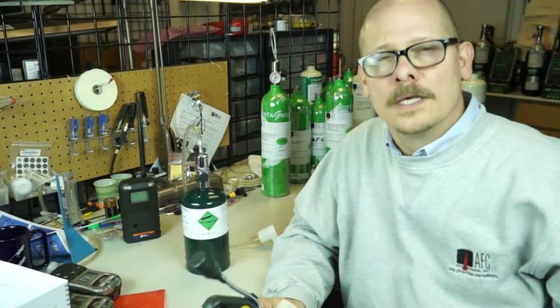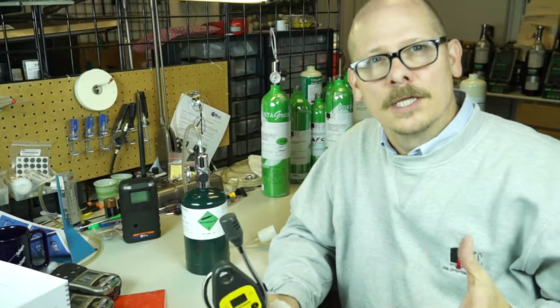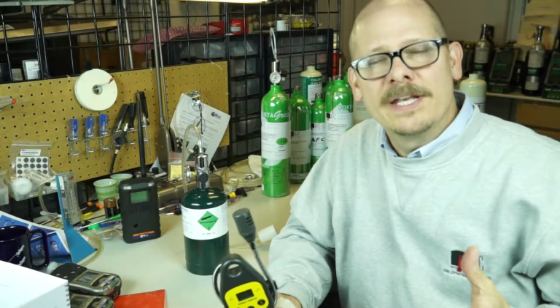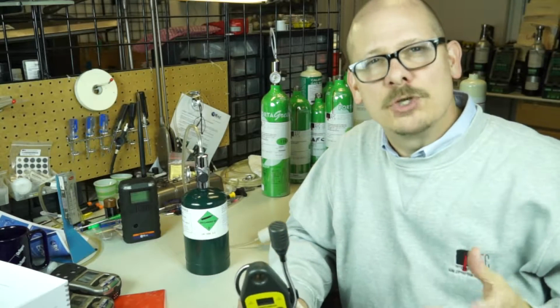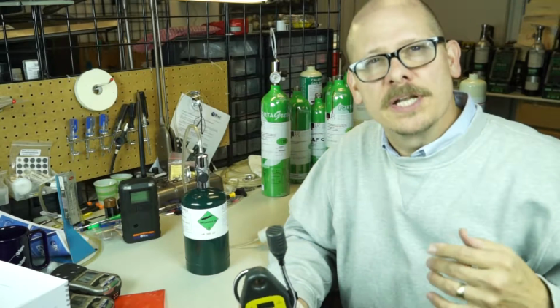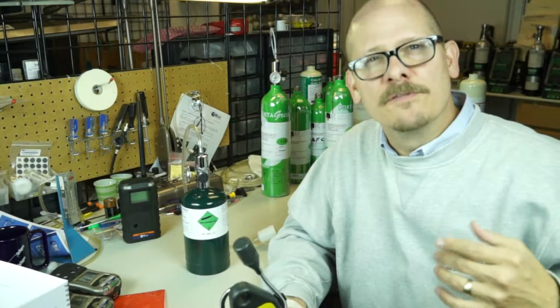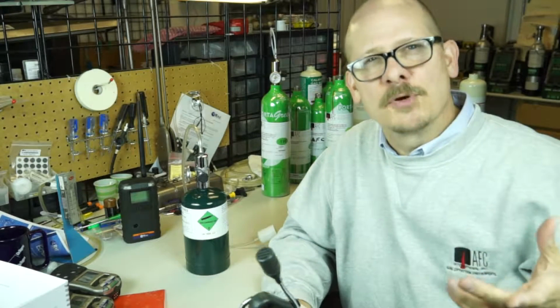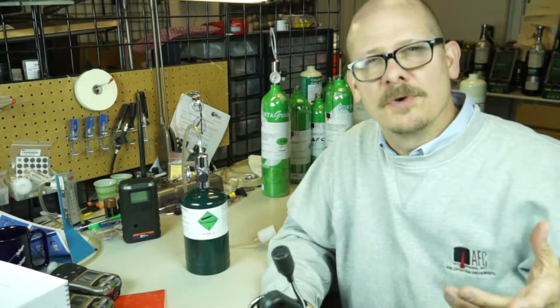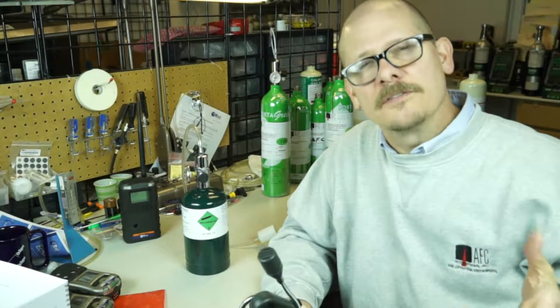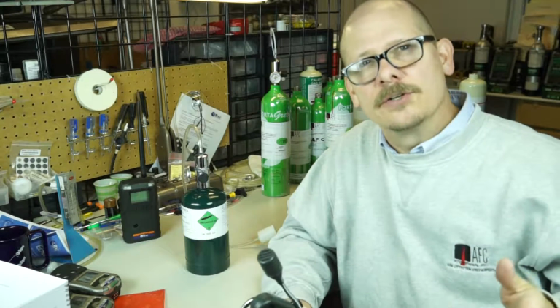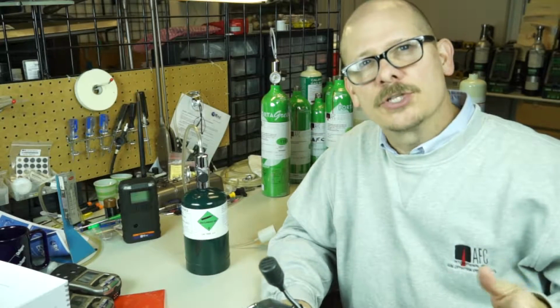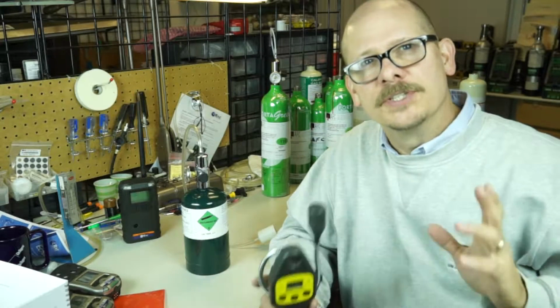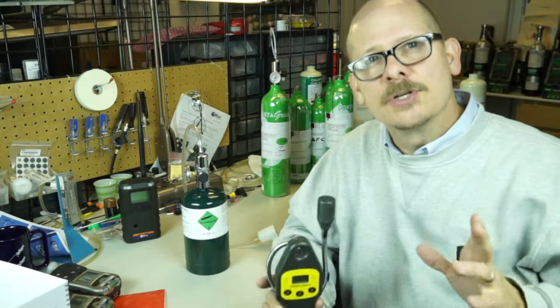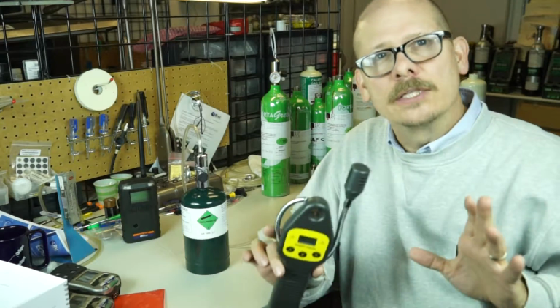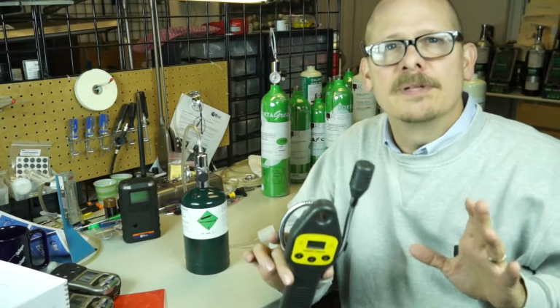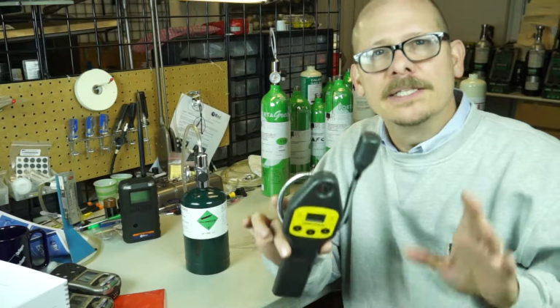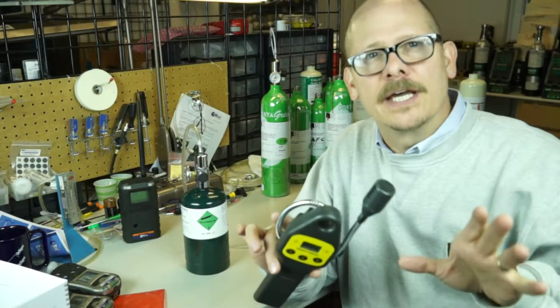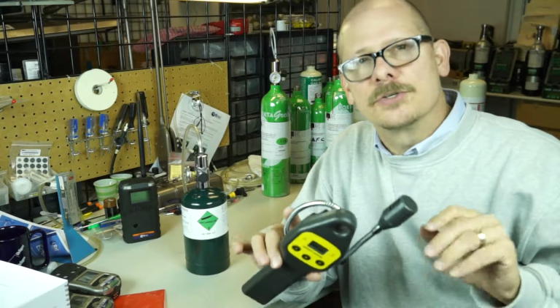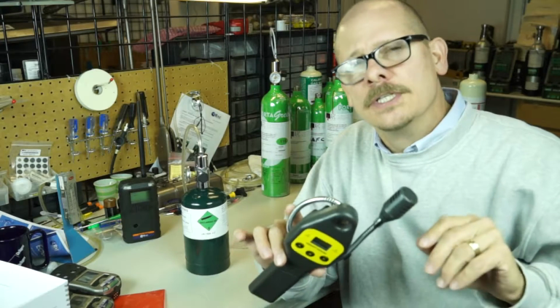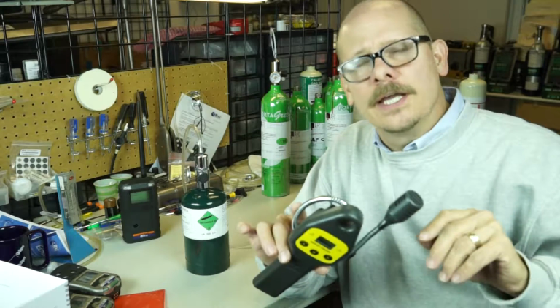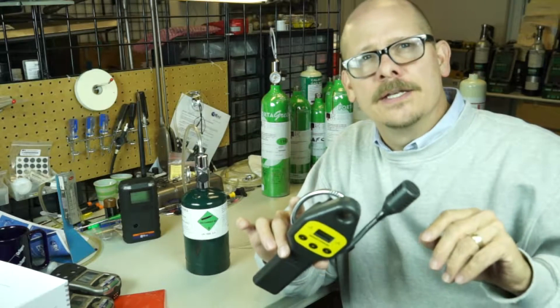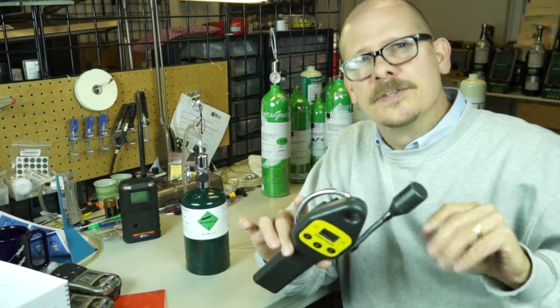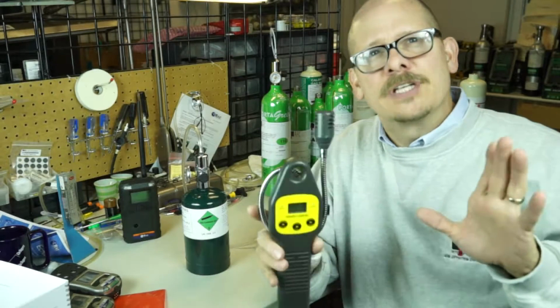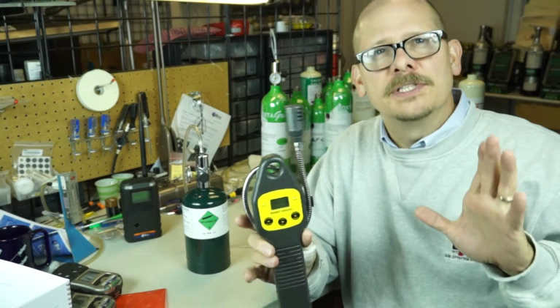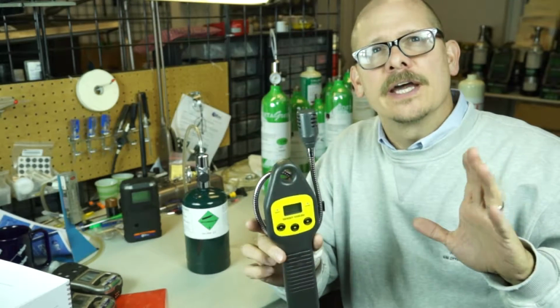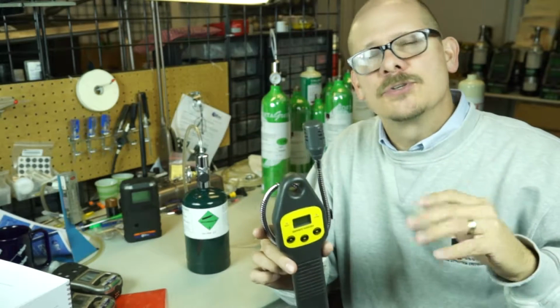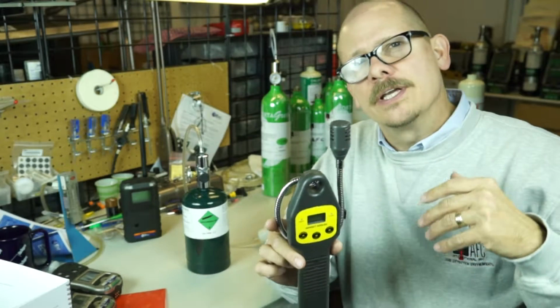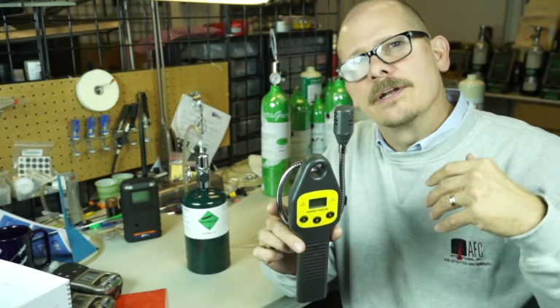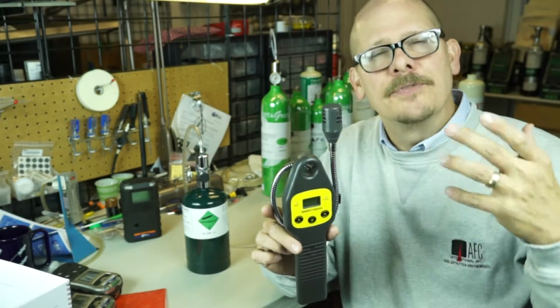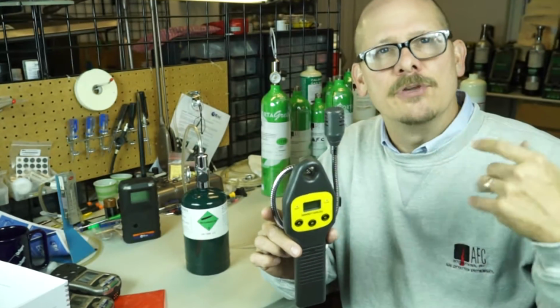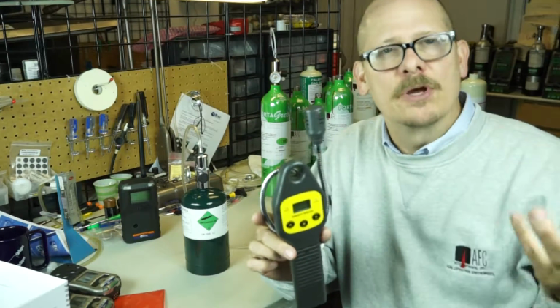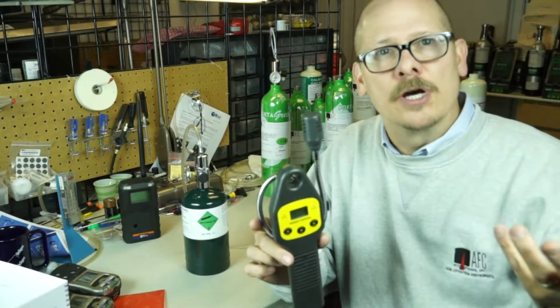Hello, my name is Jim Sinesco, Vice President with AFC International. Today I'm going to talk a little bit about leak detectors and the different types of leak detectors that are out there that you may run across.